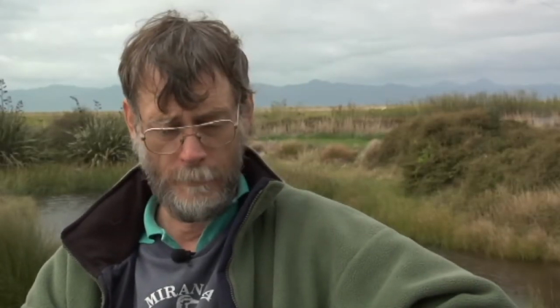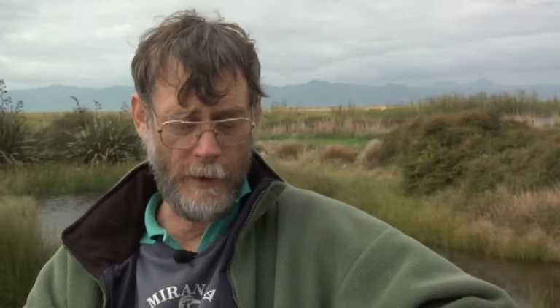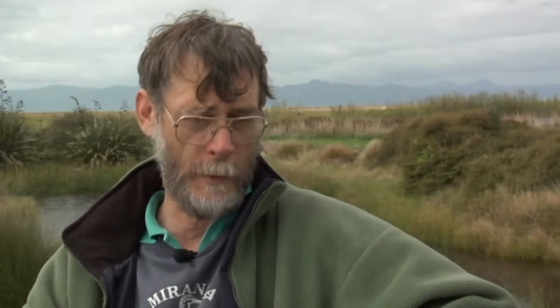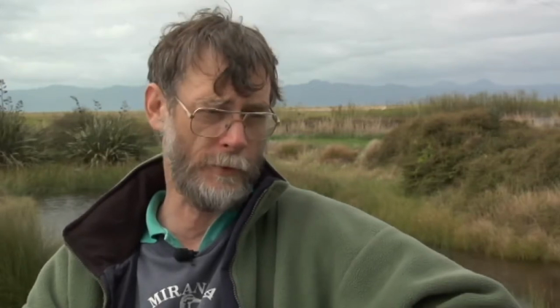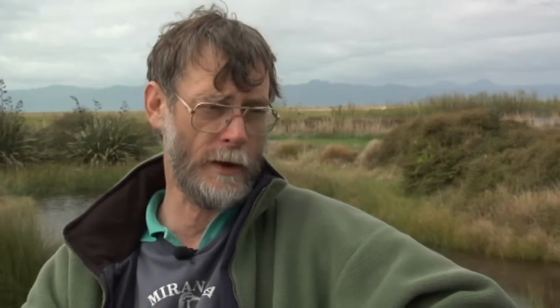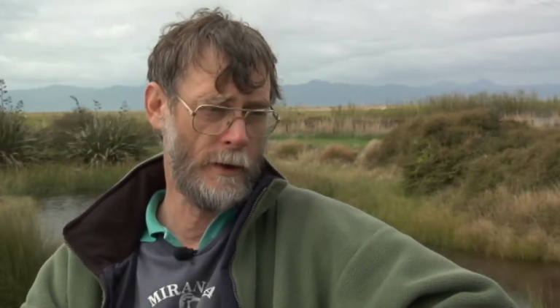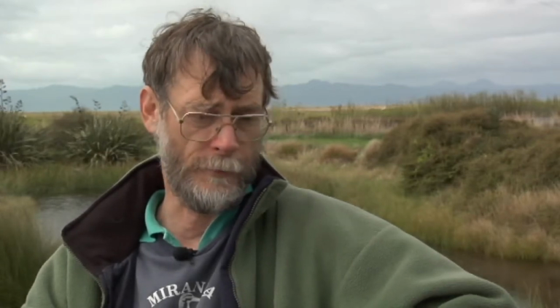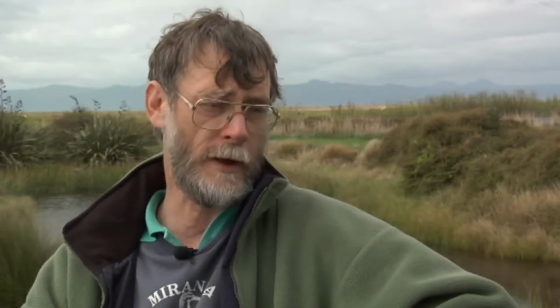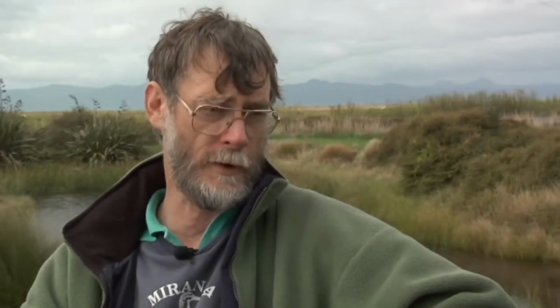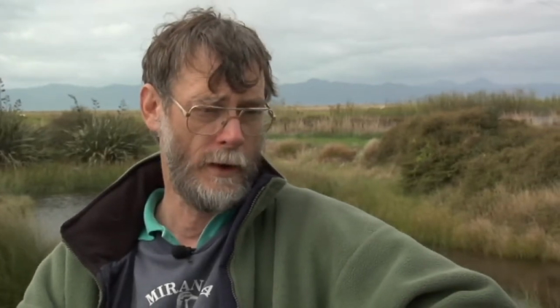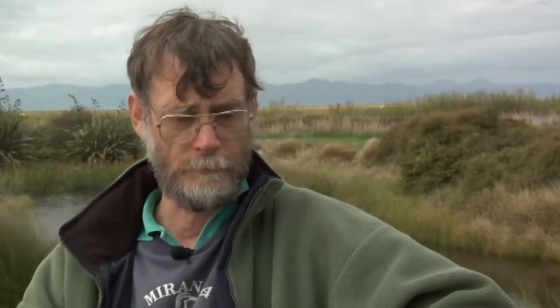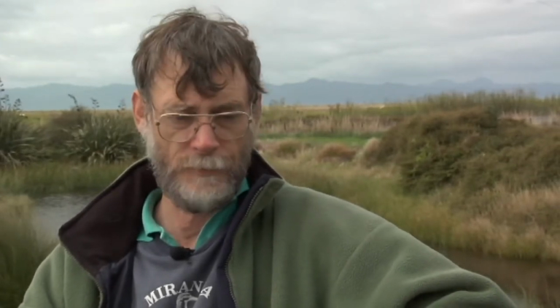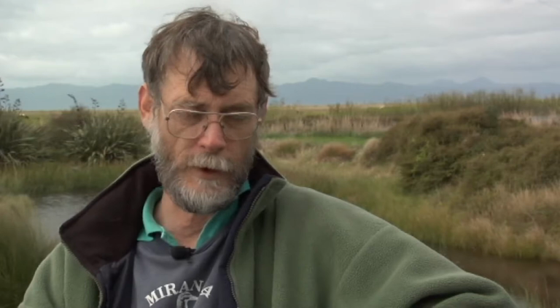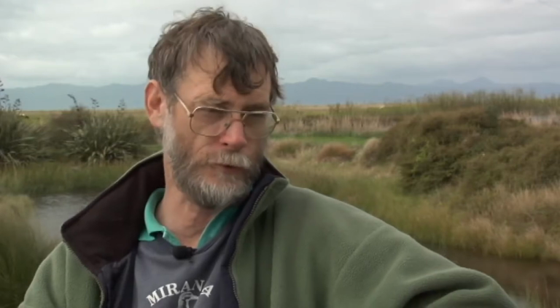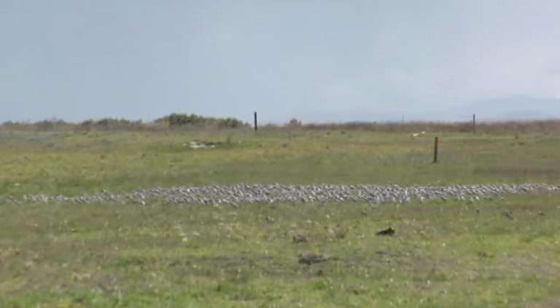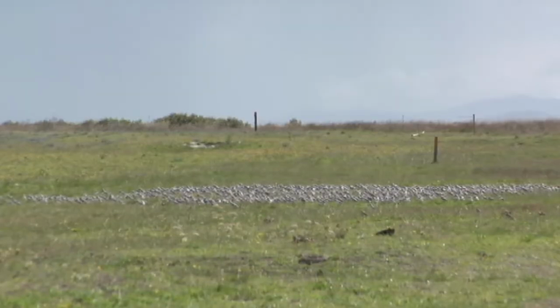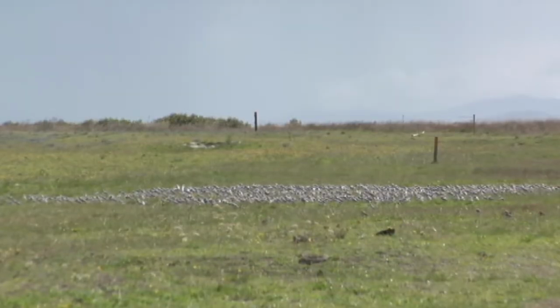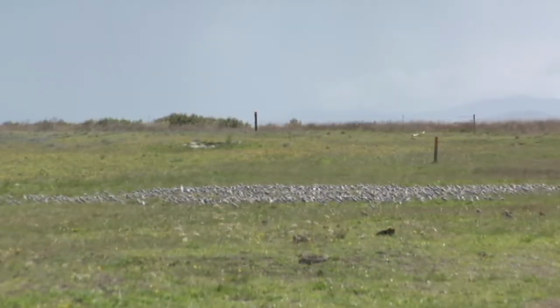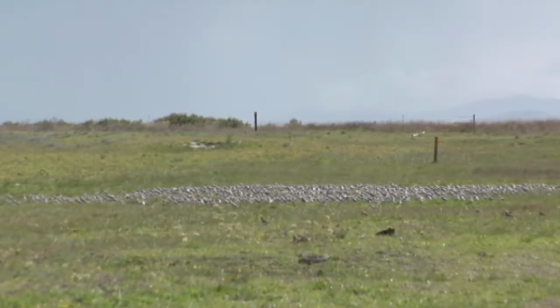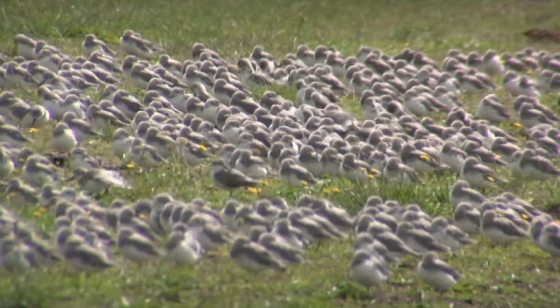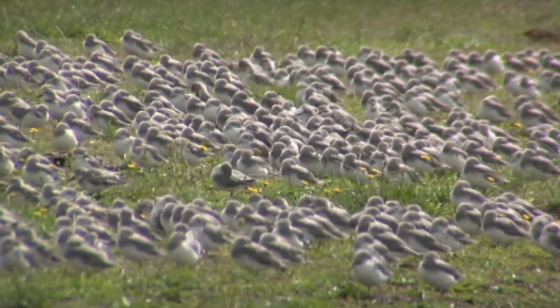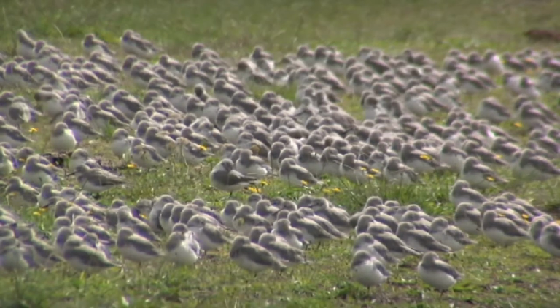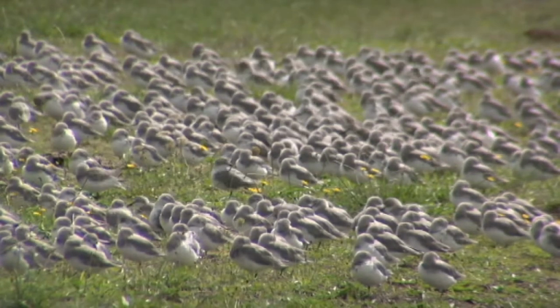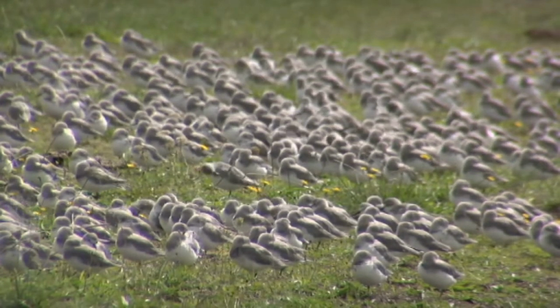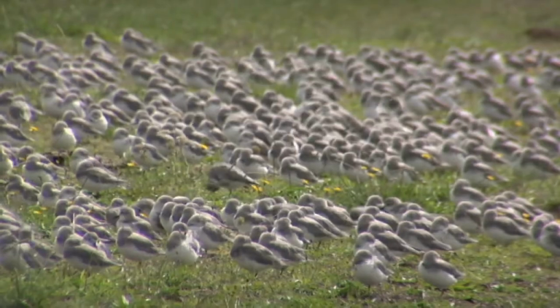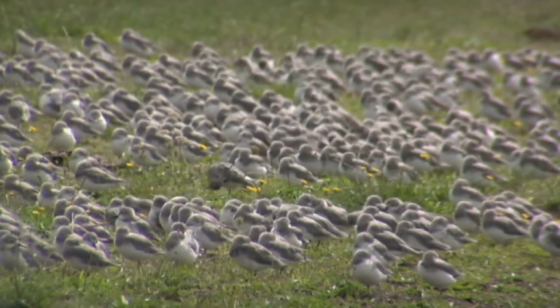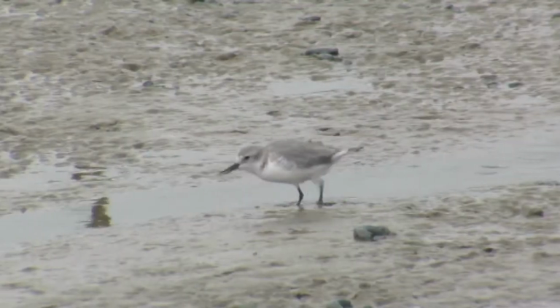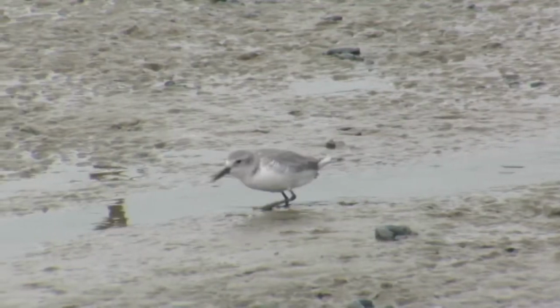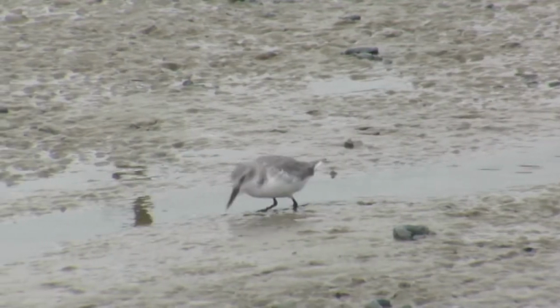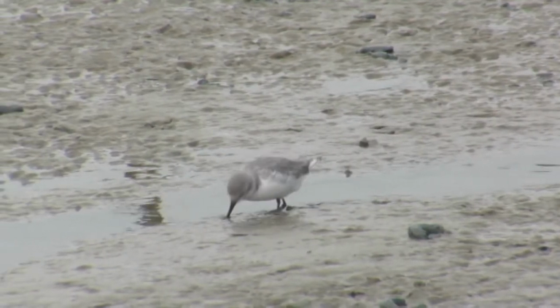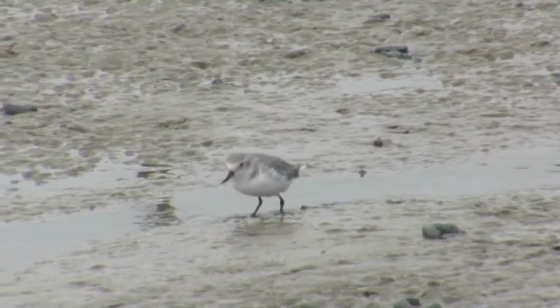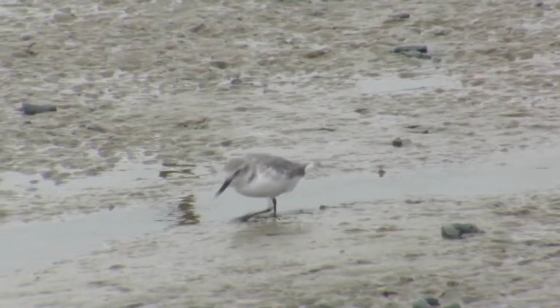Then we have other birds coming from Siberia, from Central Asia. It's really quite an extraordinary mix. It's a very, very important place for wrybill — the Firth of Thames — with over 40% of the entire species coming up here in the non-breeding season.